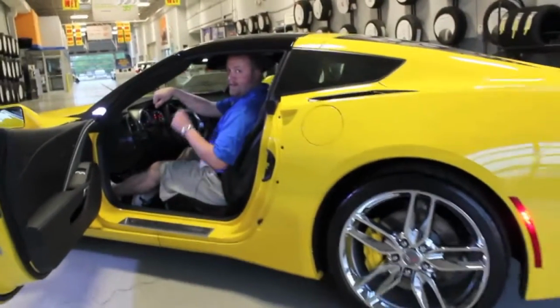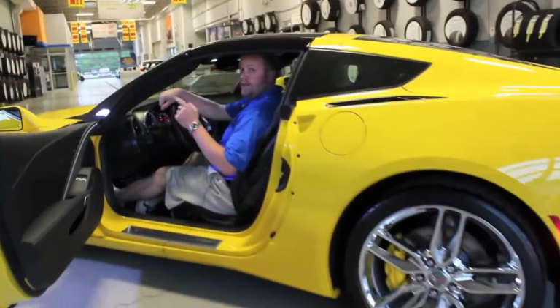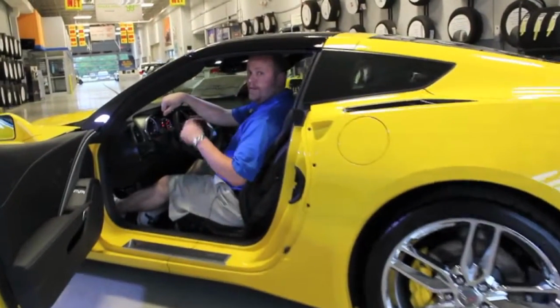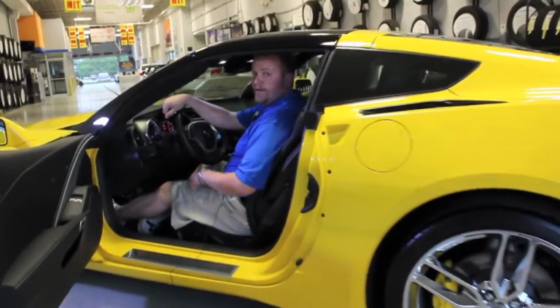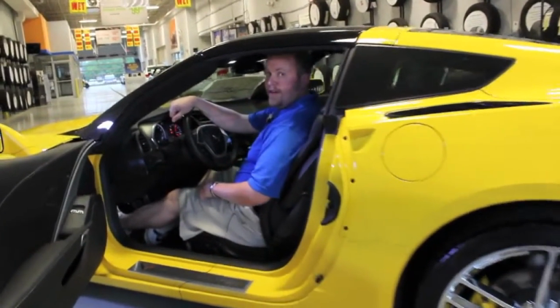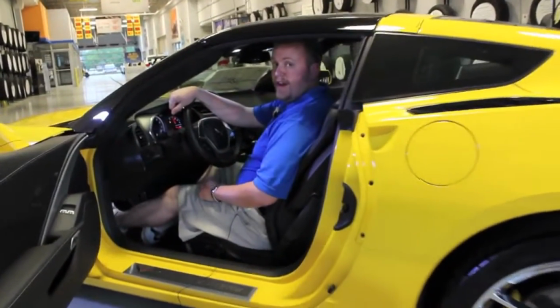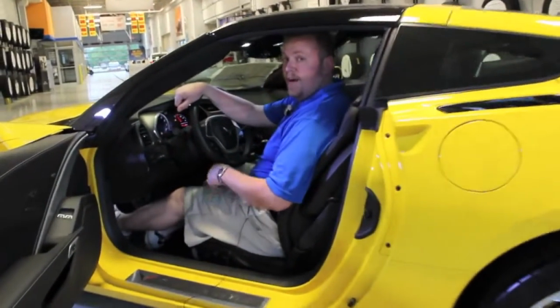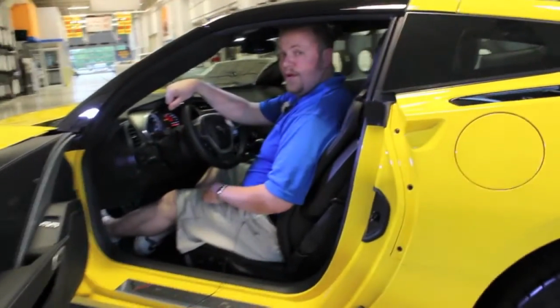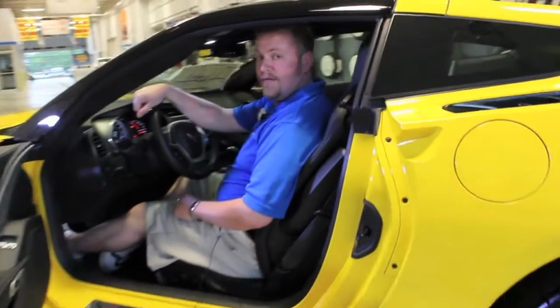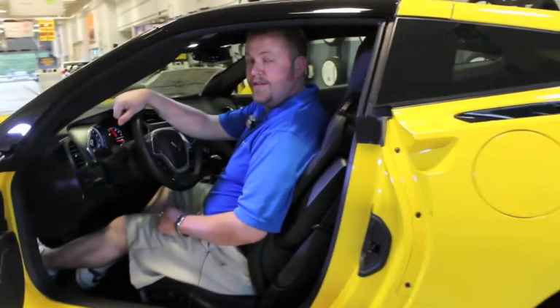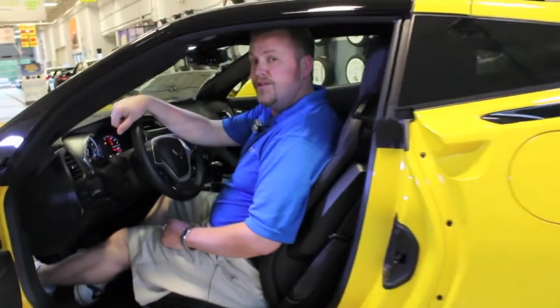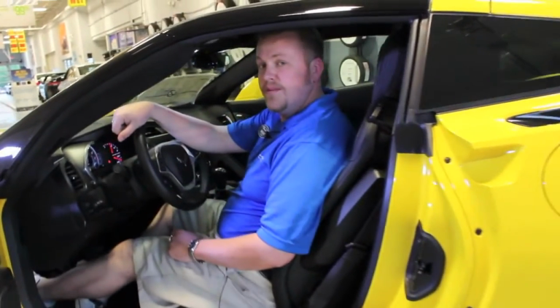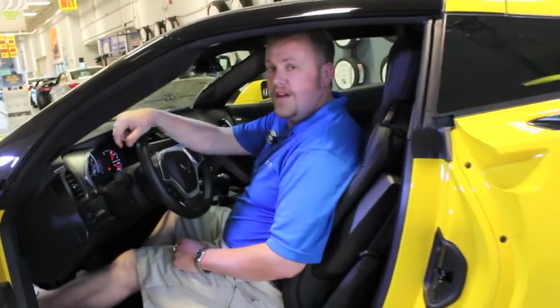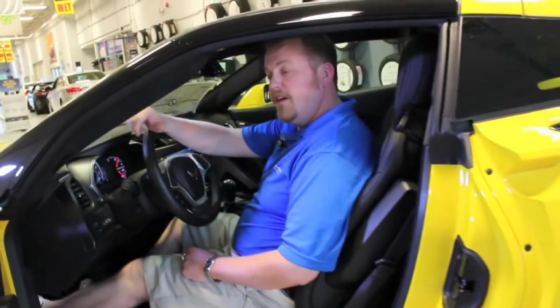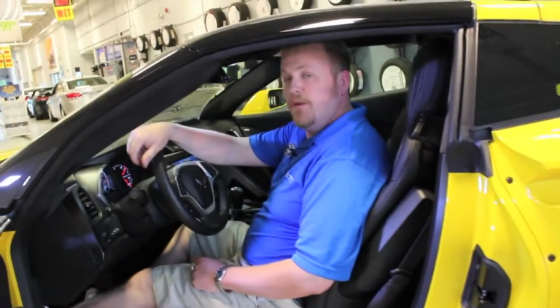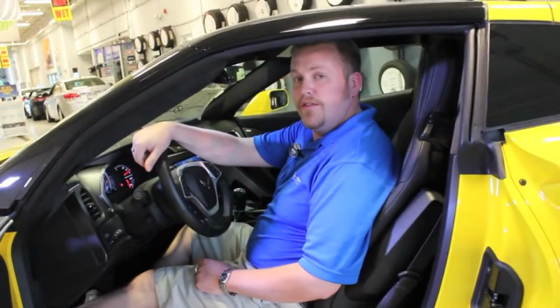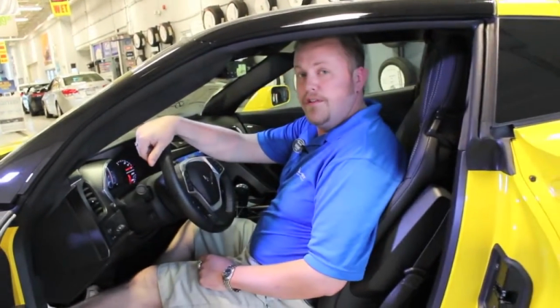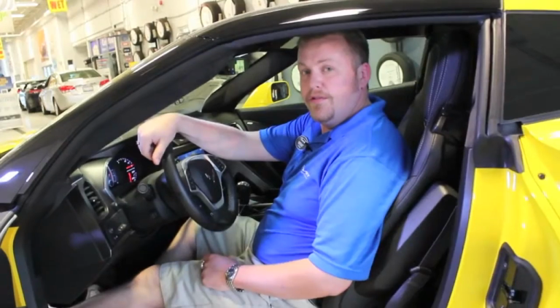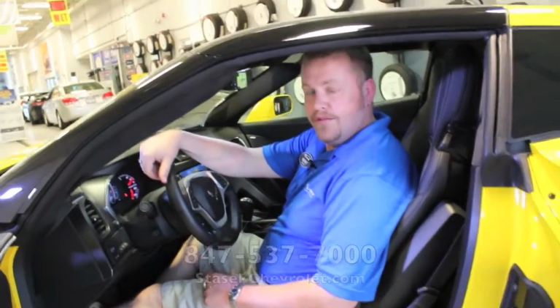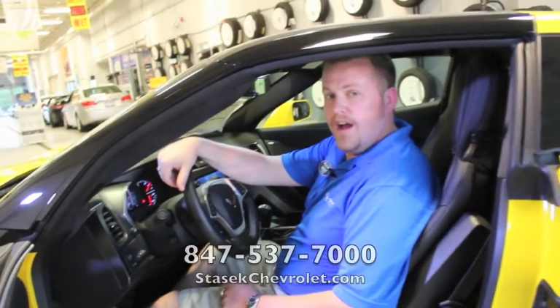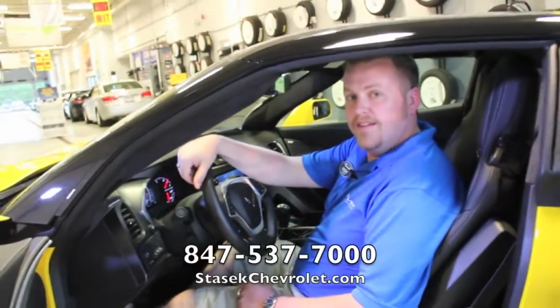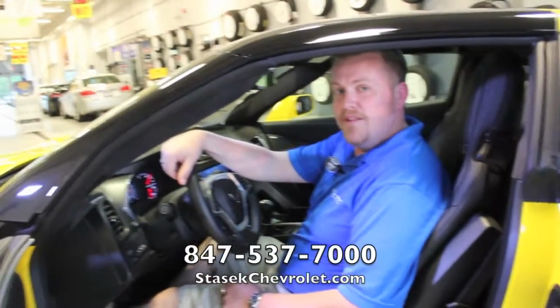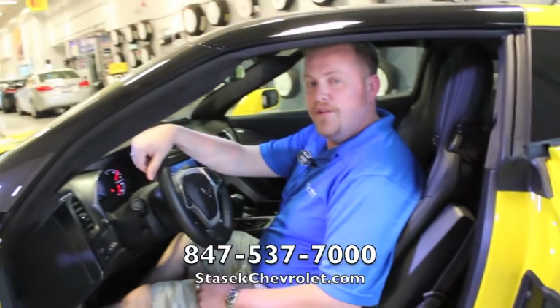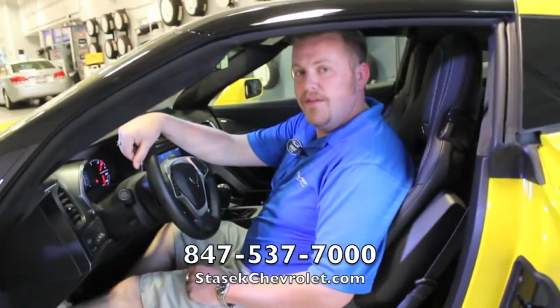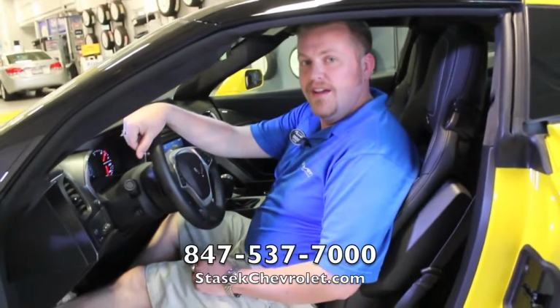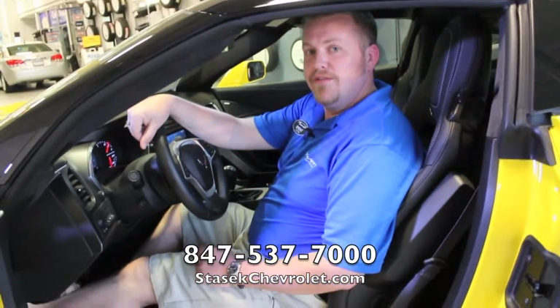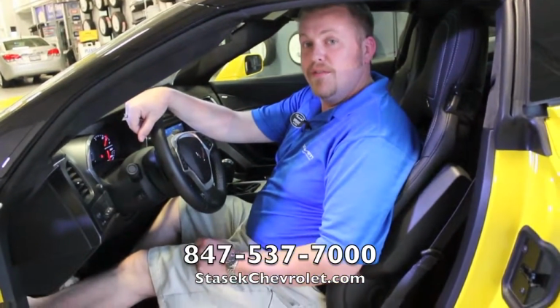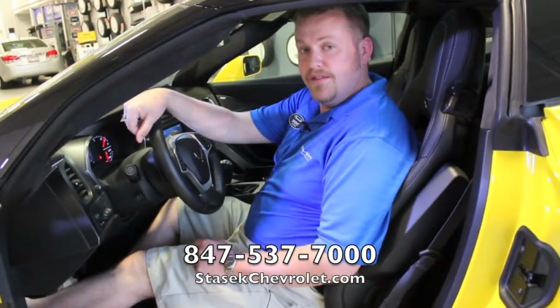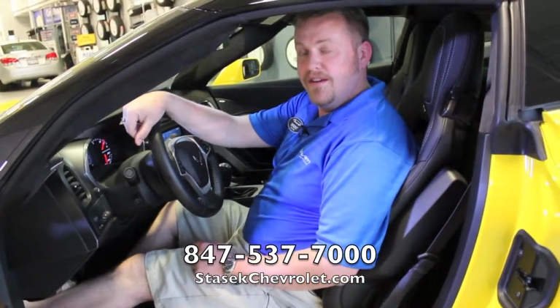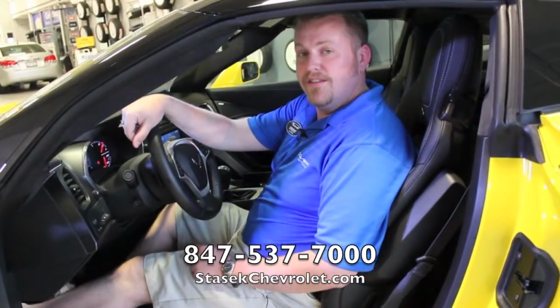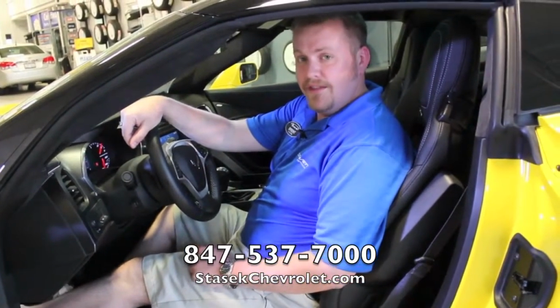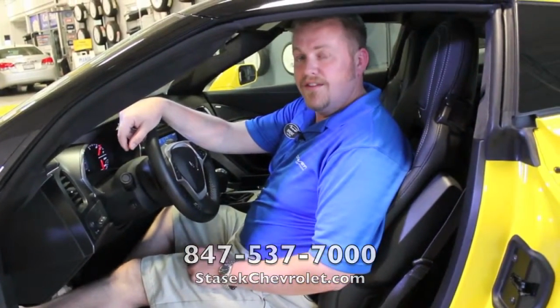If you'd like more information on how to own the Corvette of your dreams, give one of our sales specialists a call at 847-537-7000.